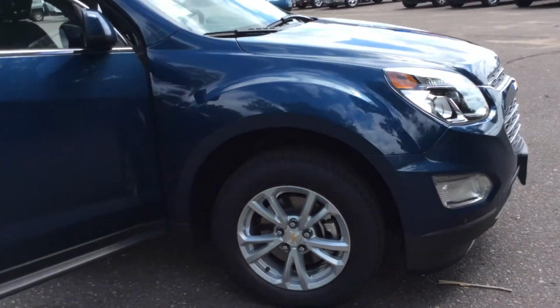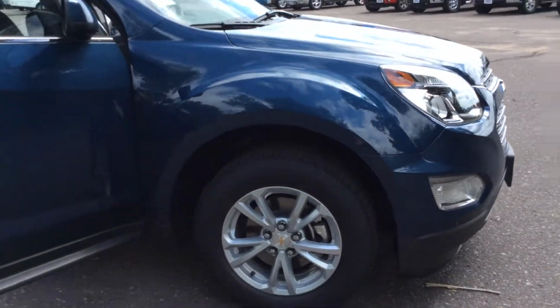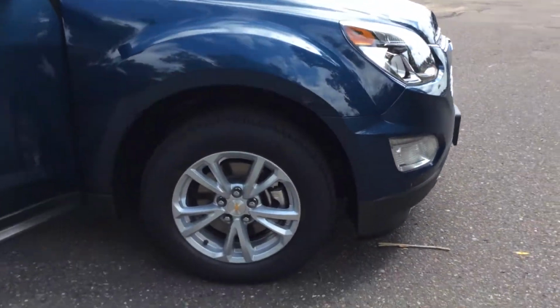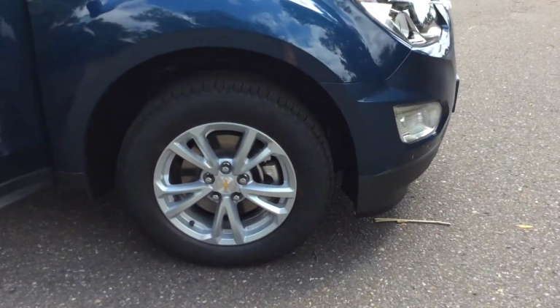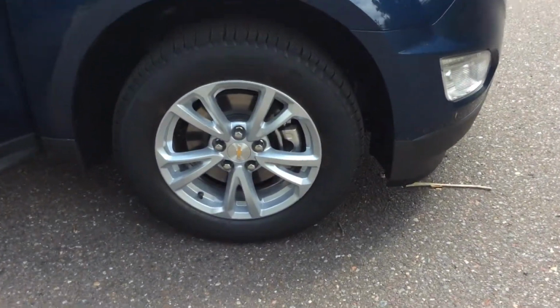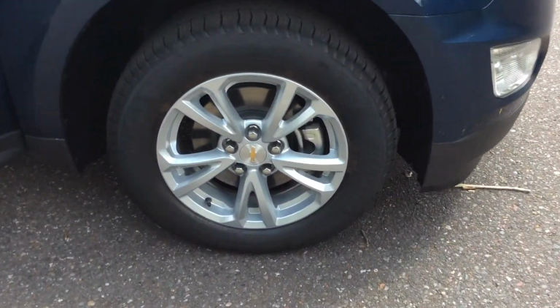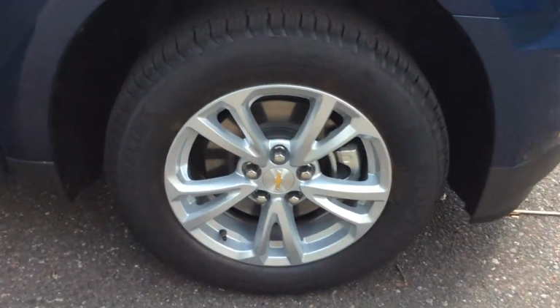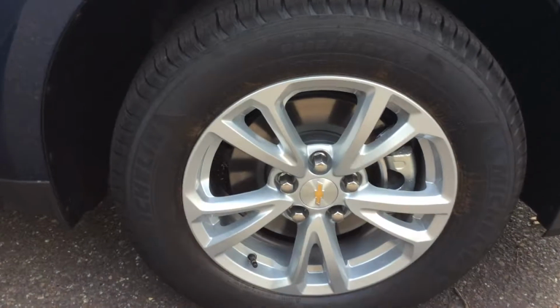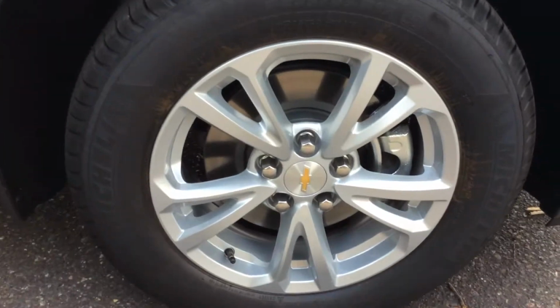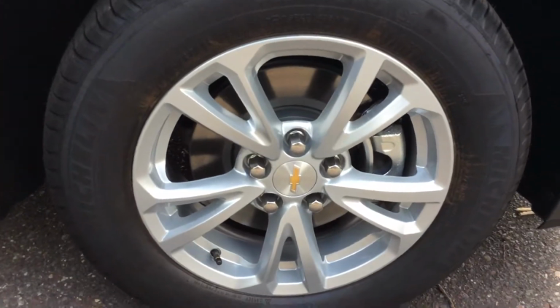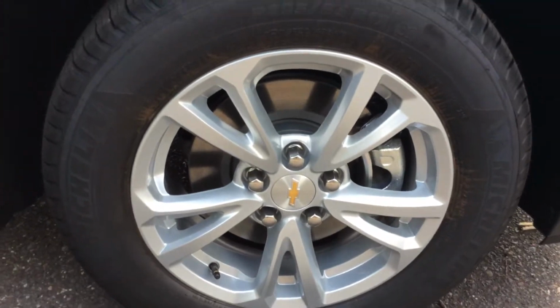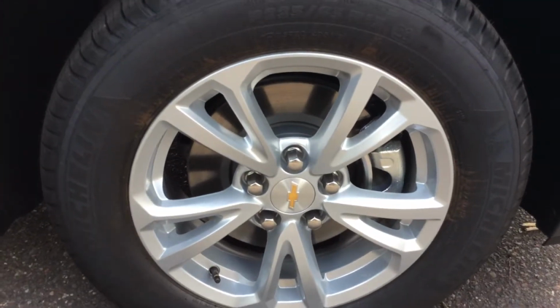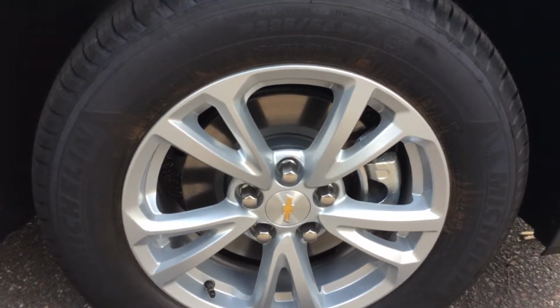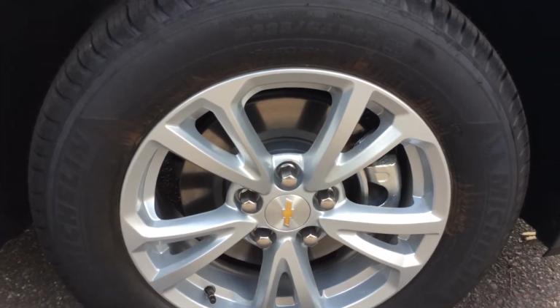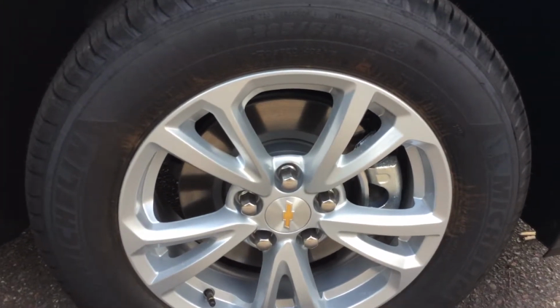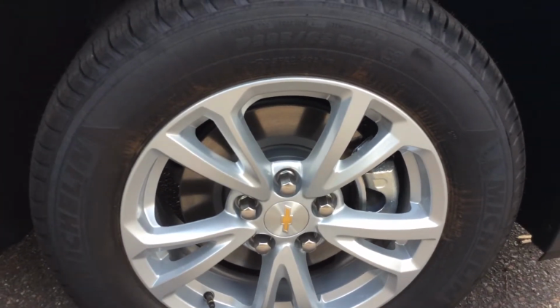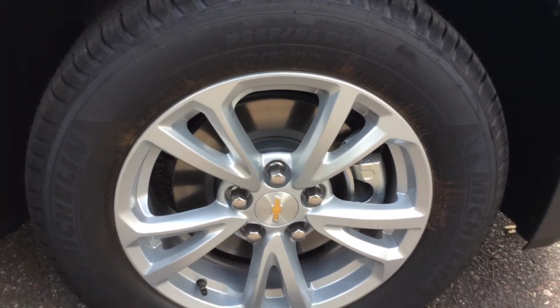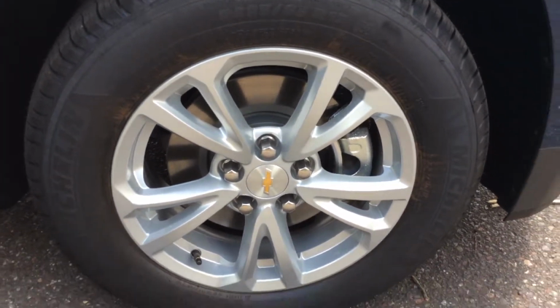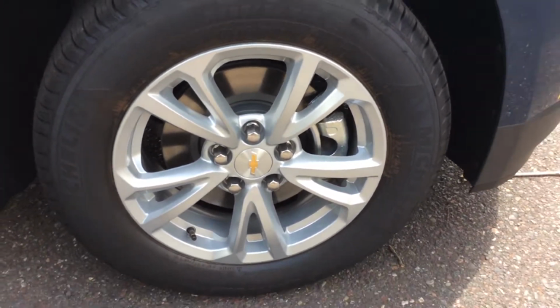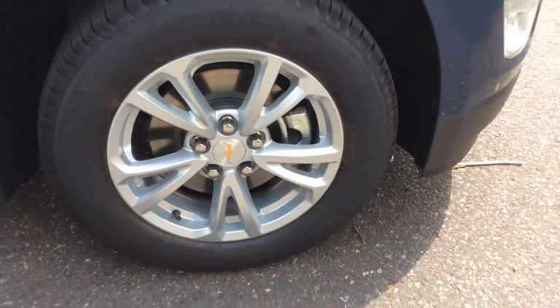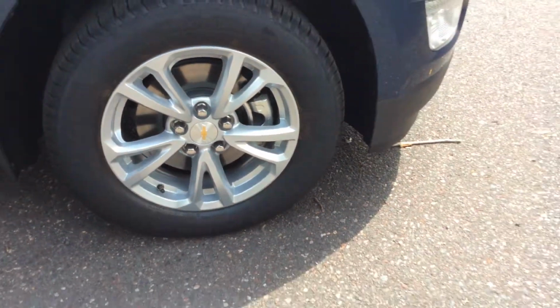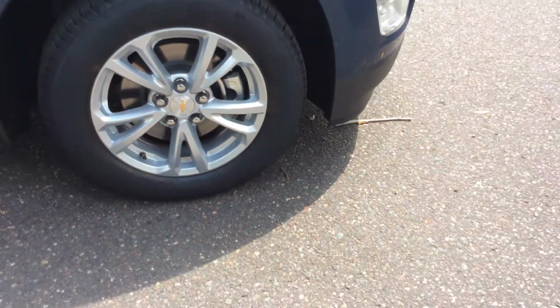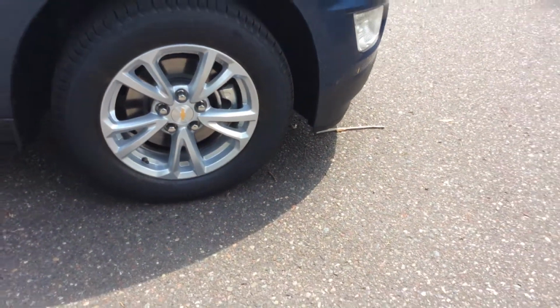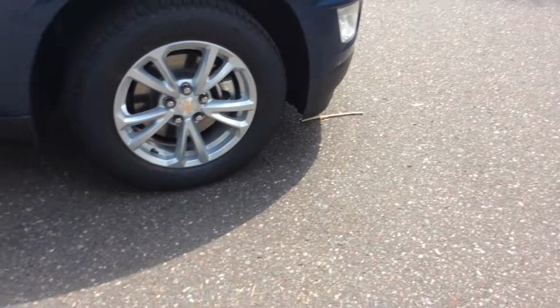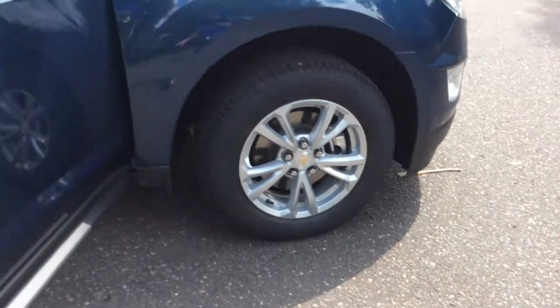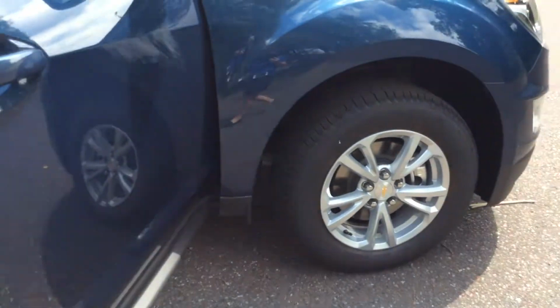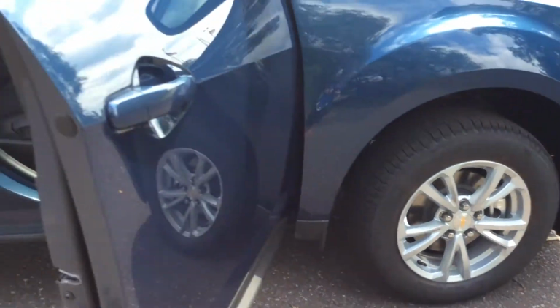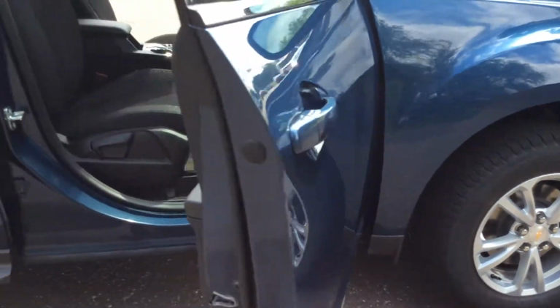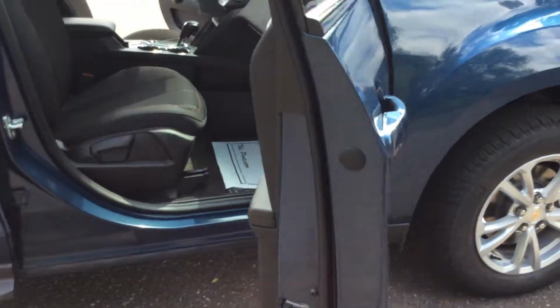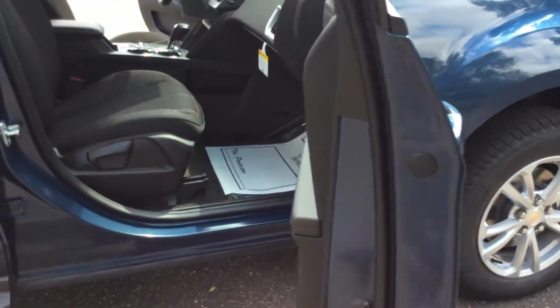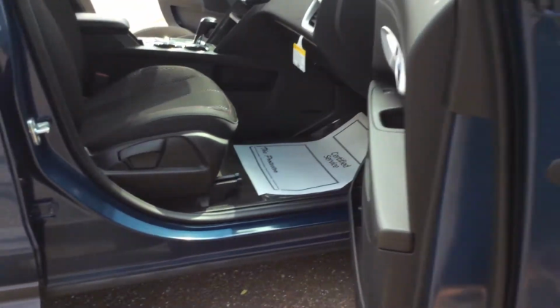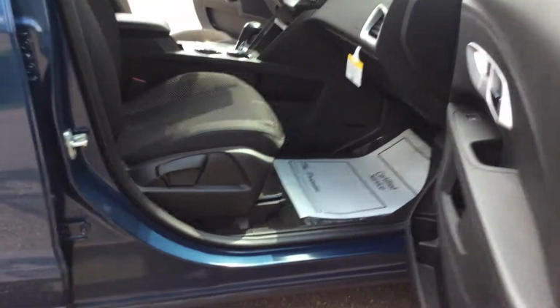The first thing I'll show you on this vehicle is it does have Michelin tires on it. They are 17-inch tires, and those will remain the same from the 2016 to 2017 model.